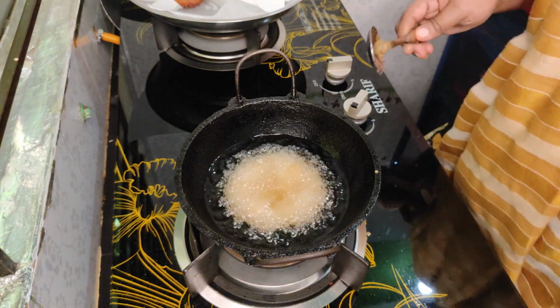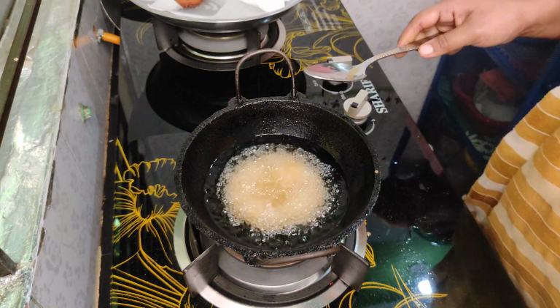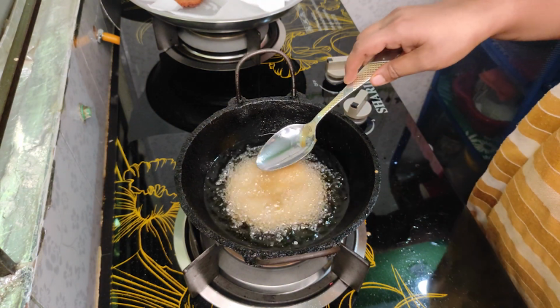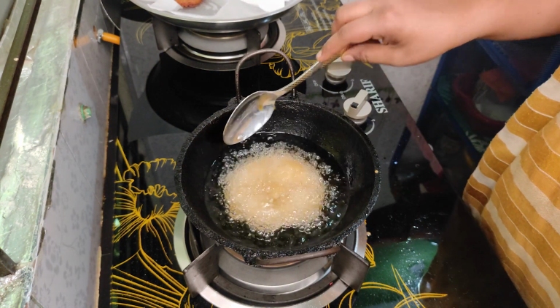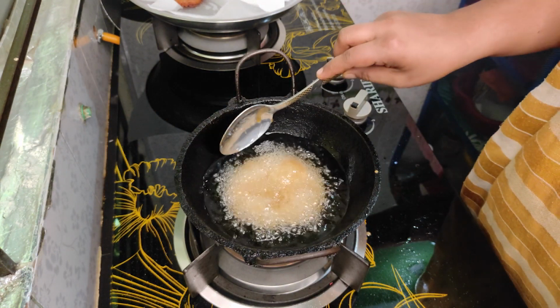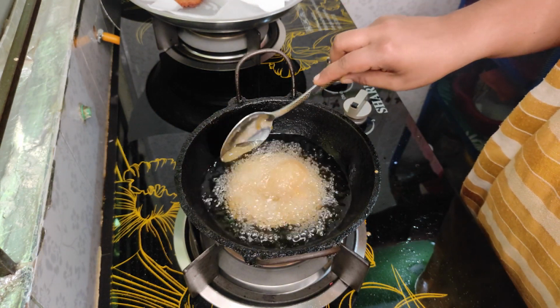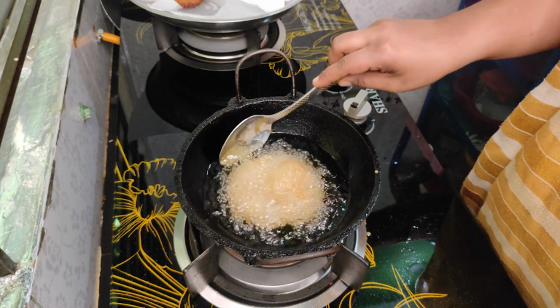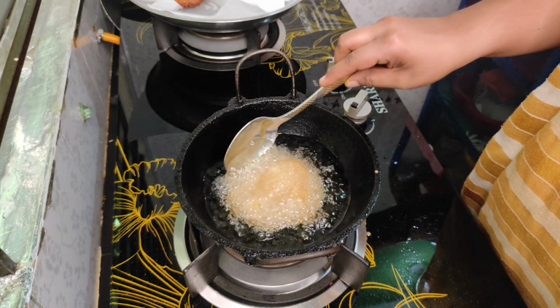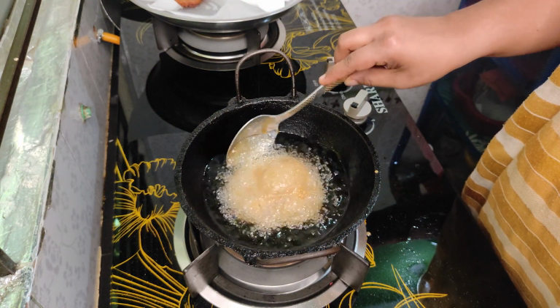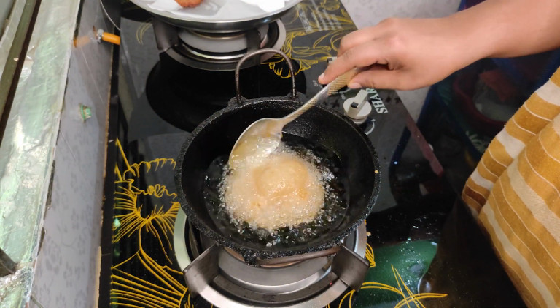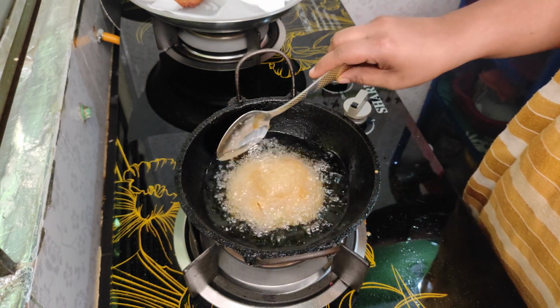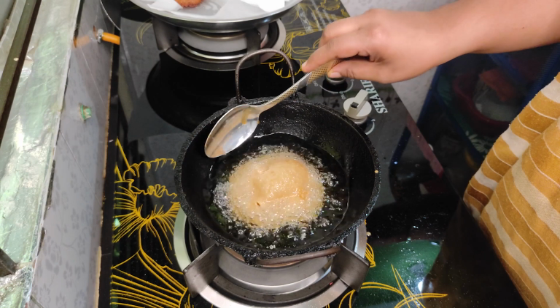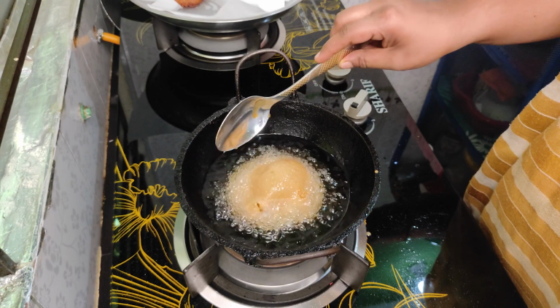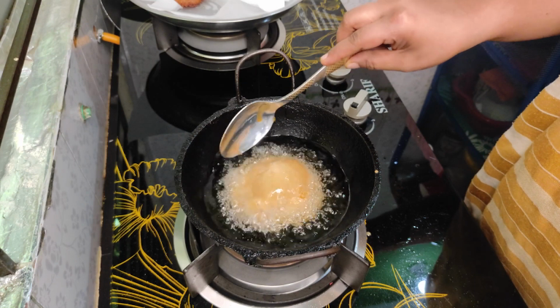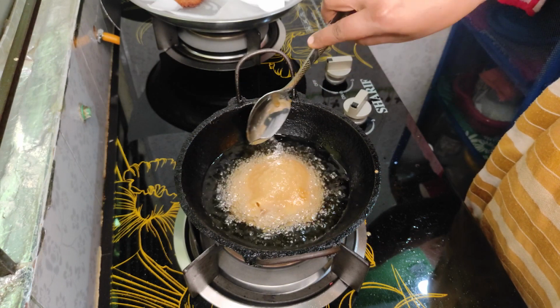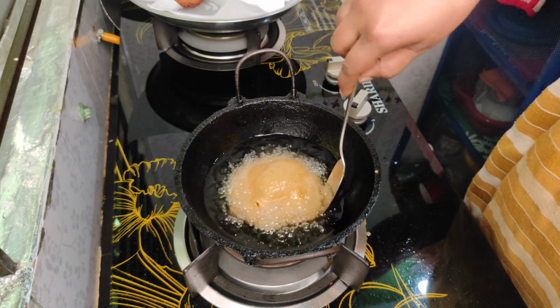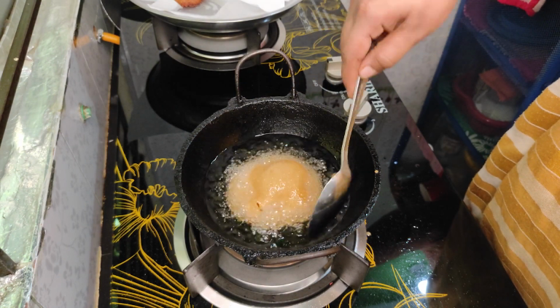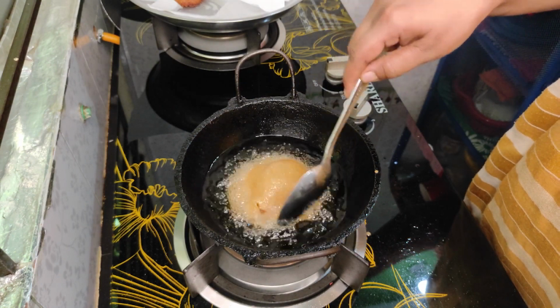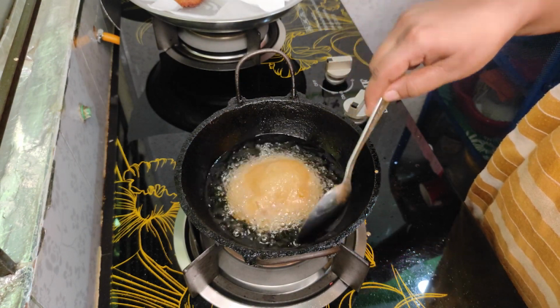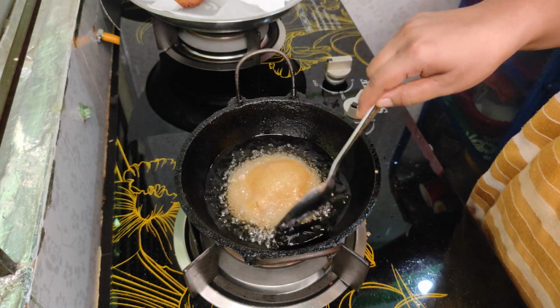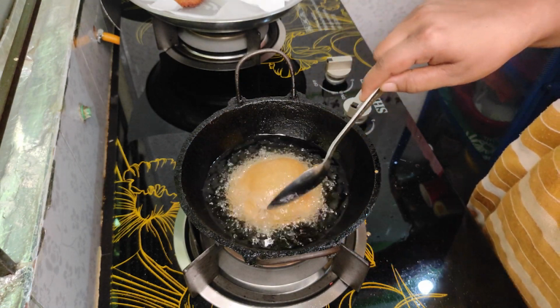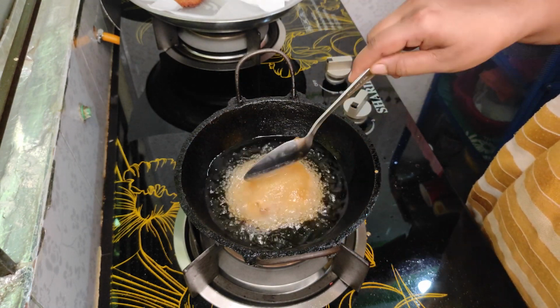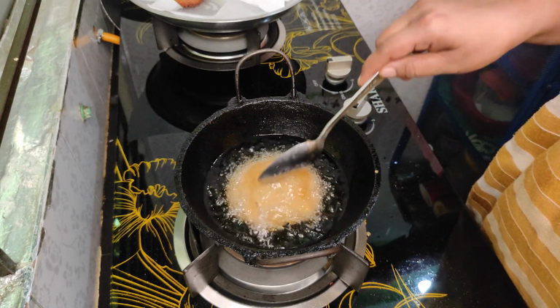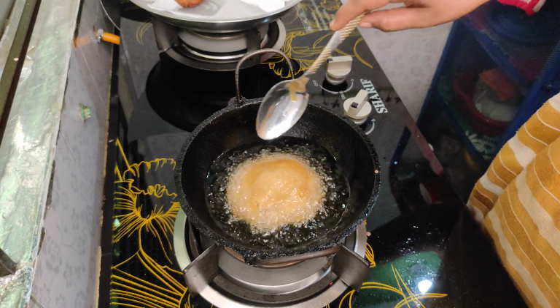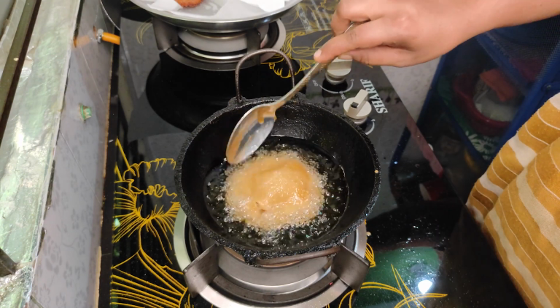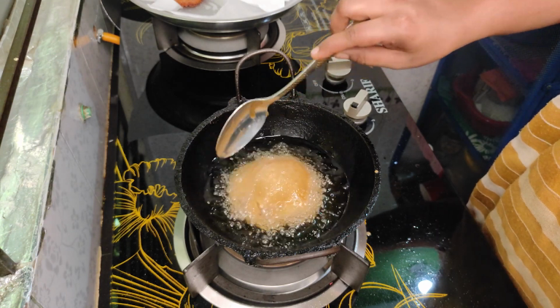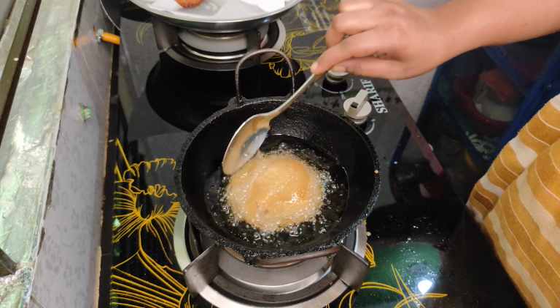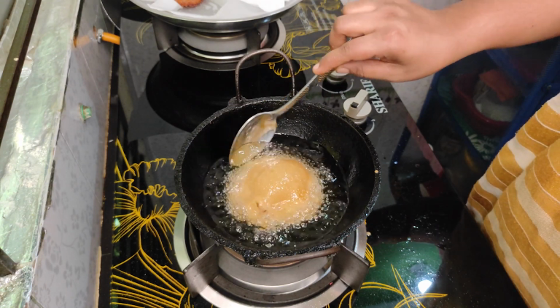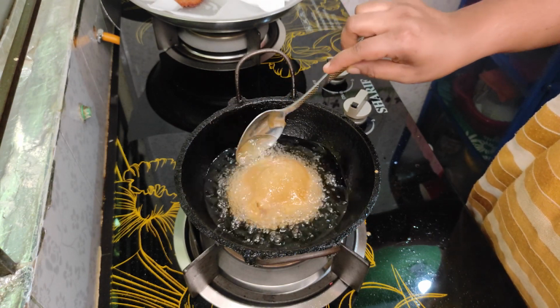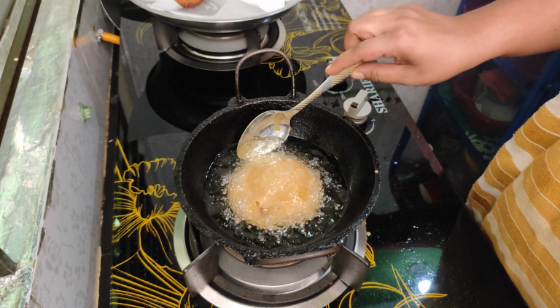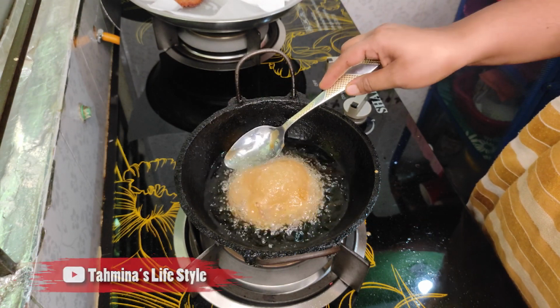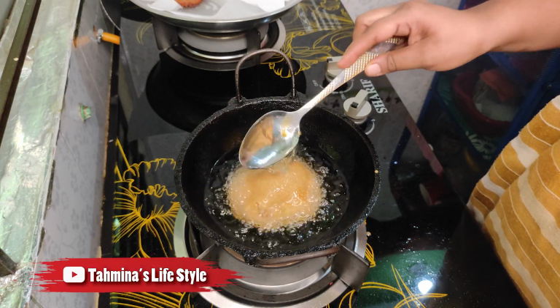So, when we are doing the whole thing, we will put the whole thing on this tree. So when we are doing the whole tree, we will put the whole tree on the tree and on the top of the tree.